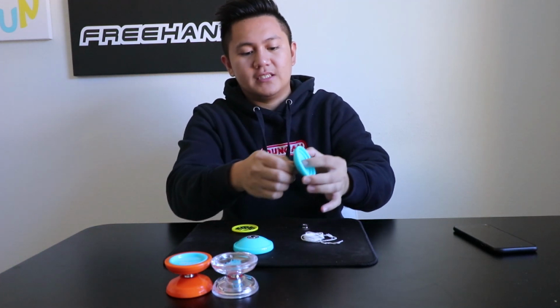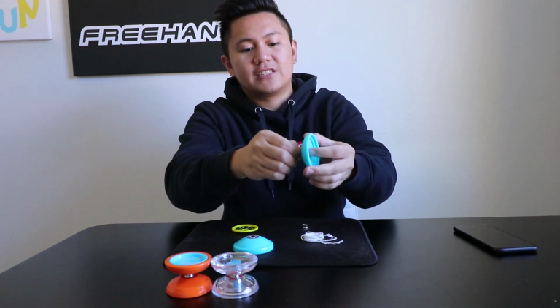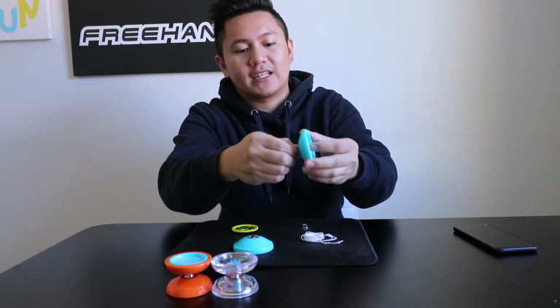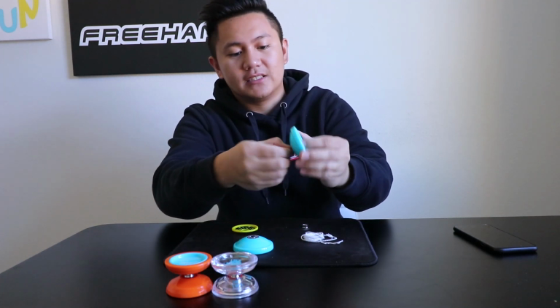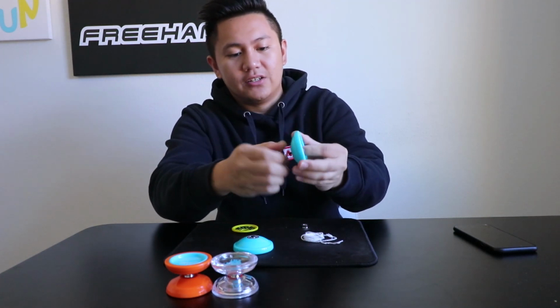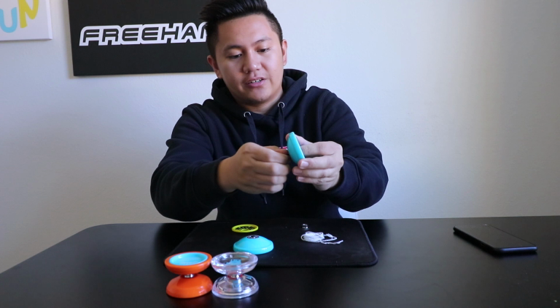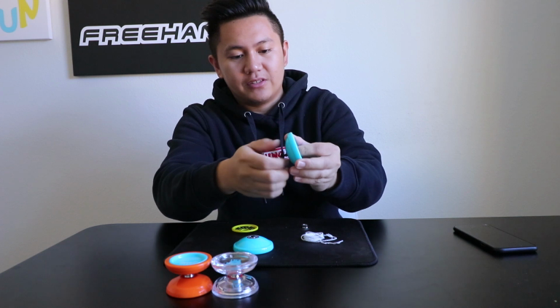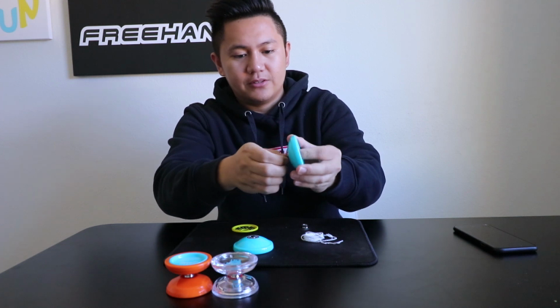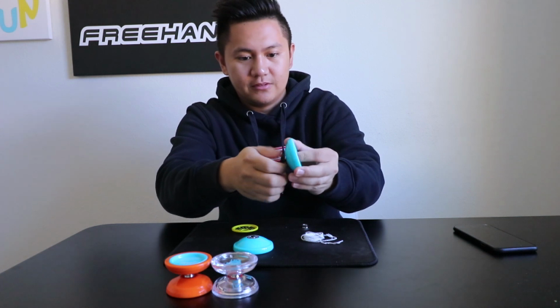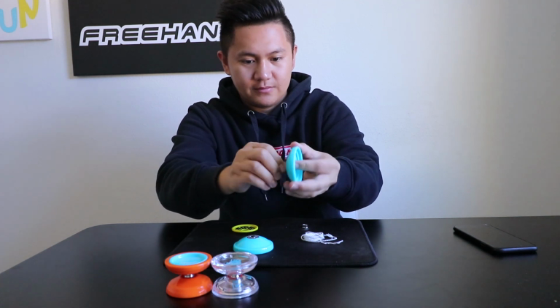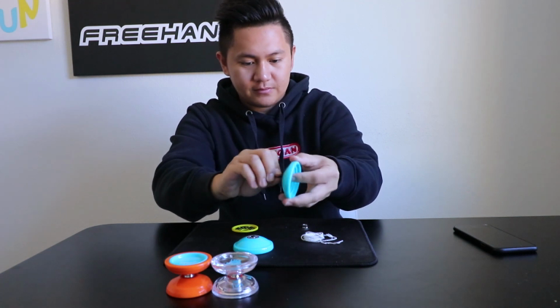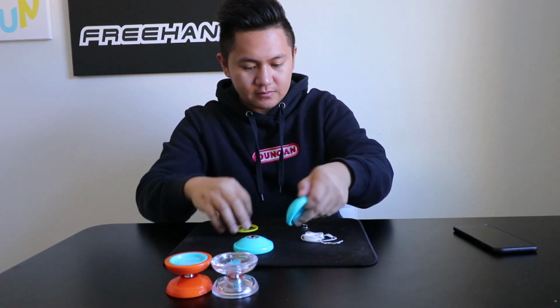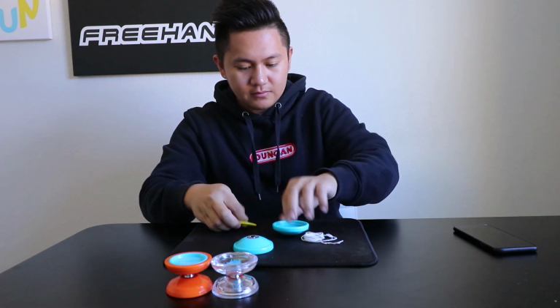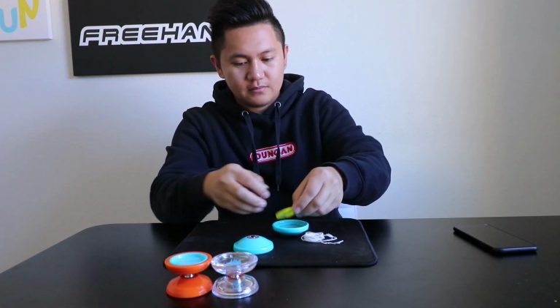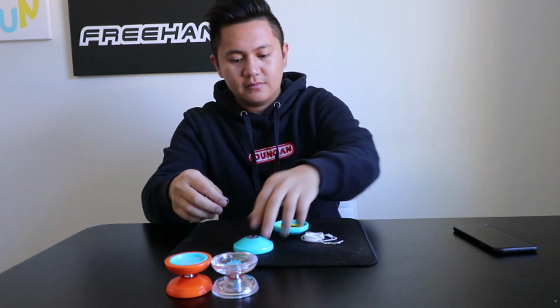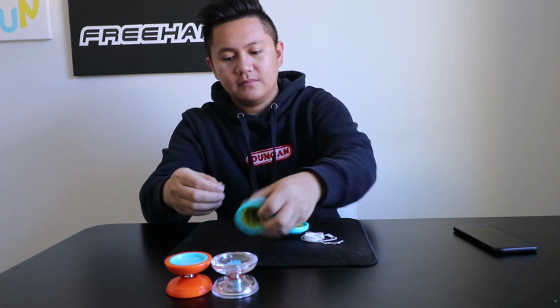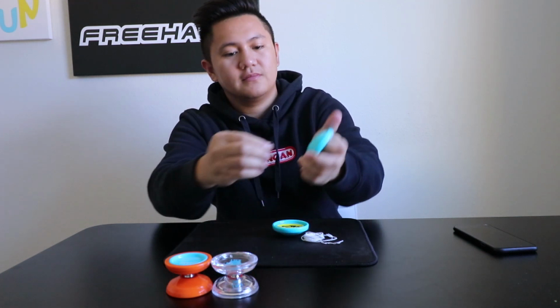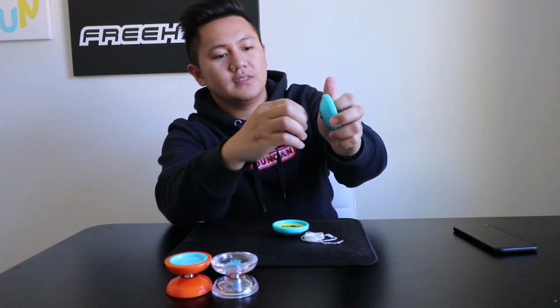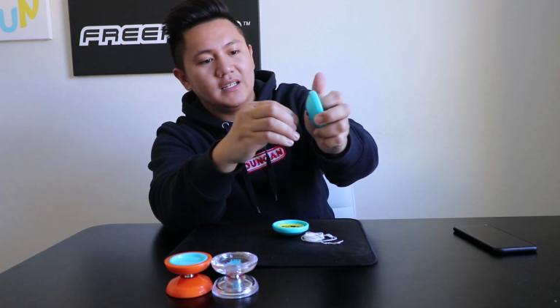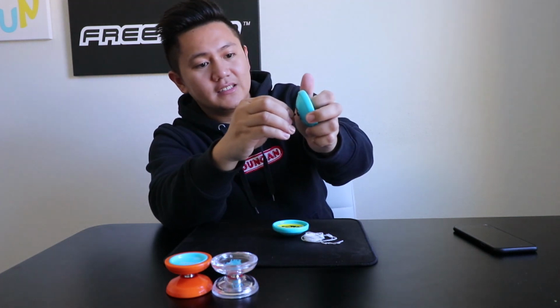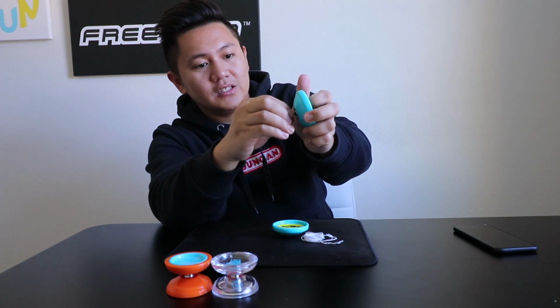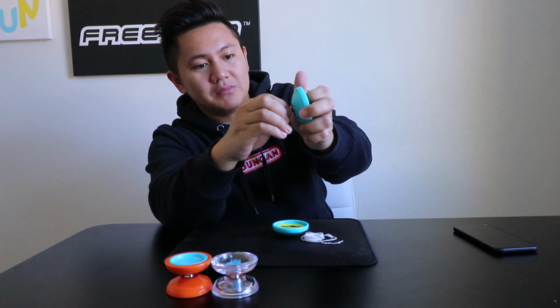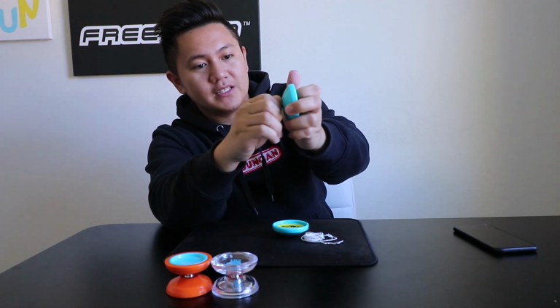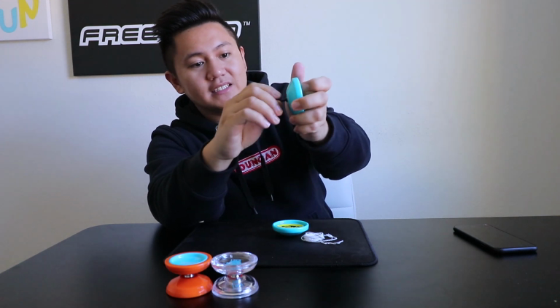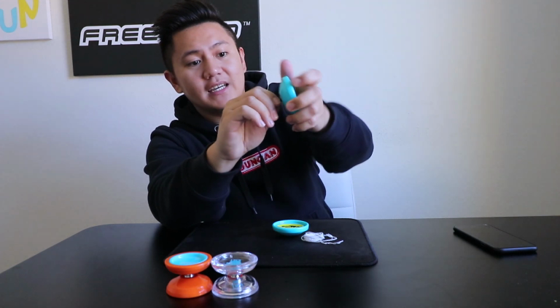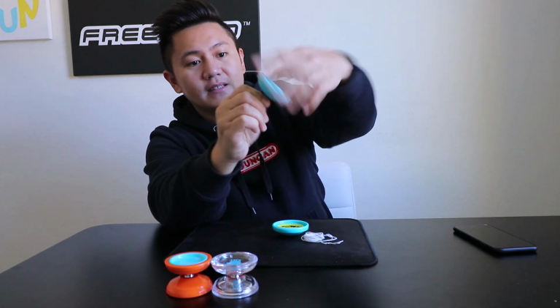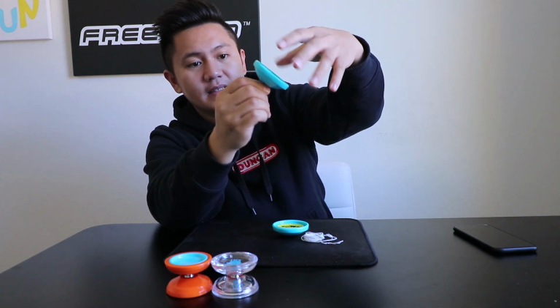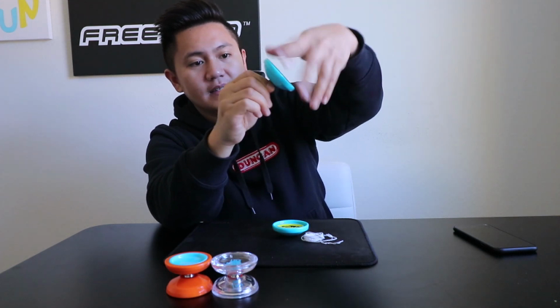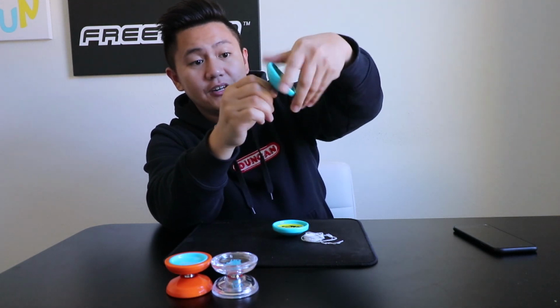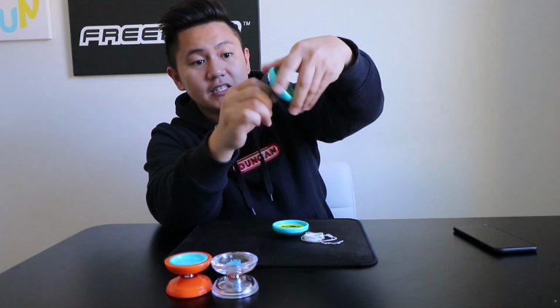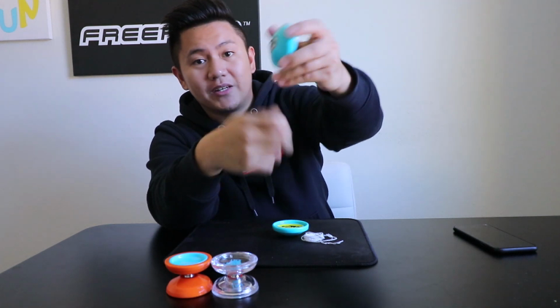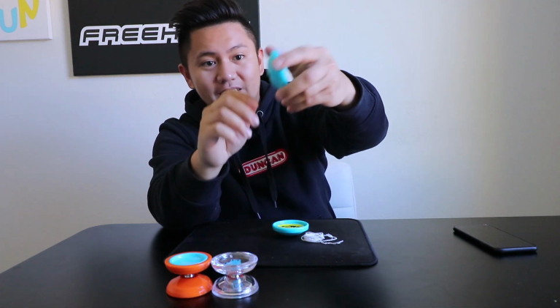Transfer the axle to the other half of the yoyo. Again, you want to make sure that the axle is tight, otherwise you will break the threading.